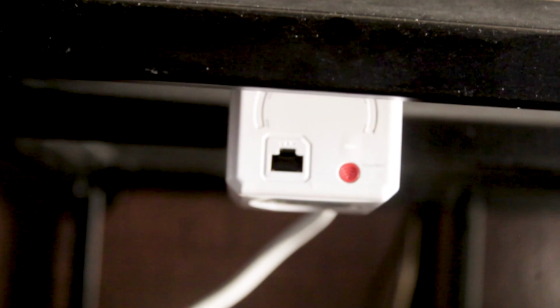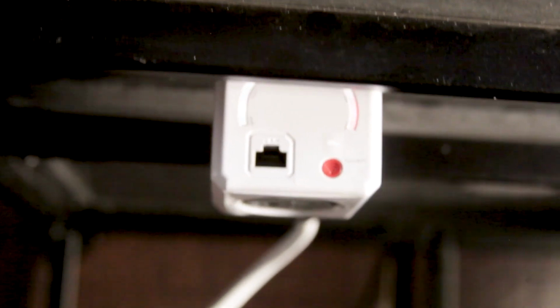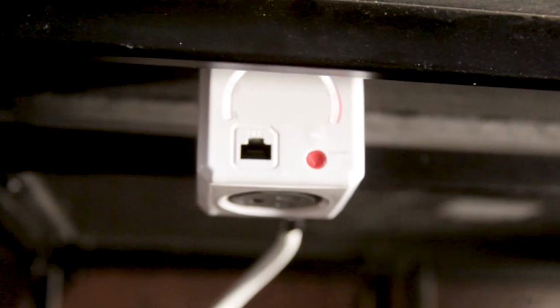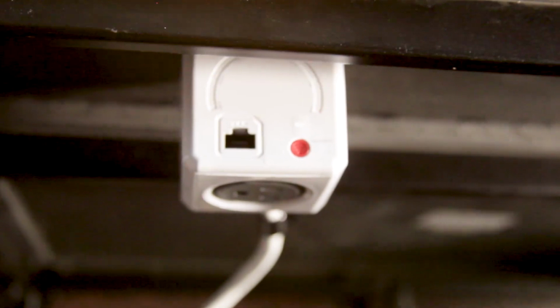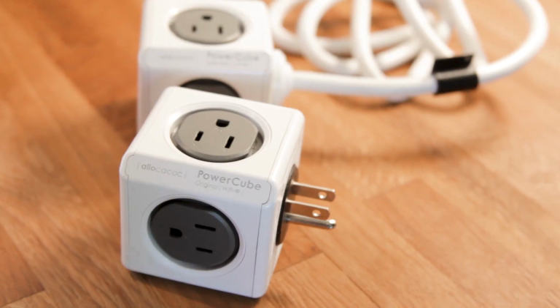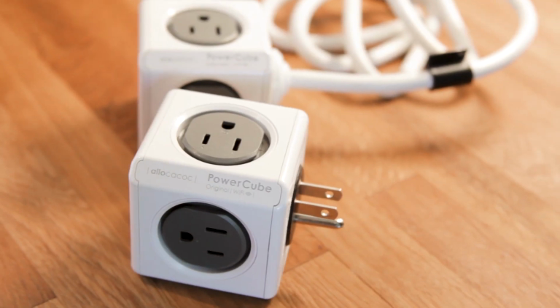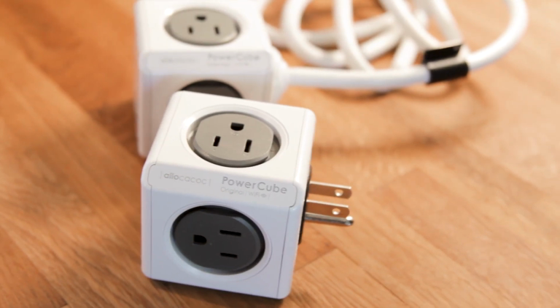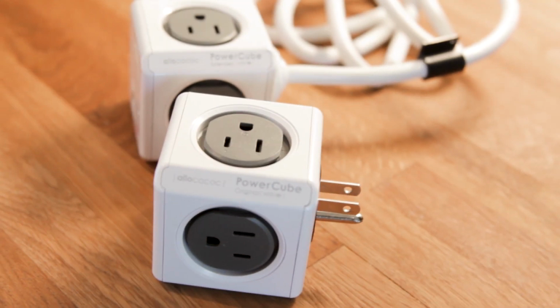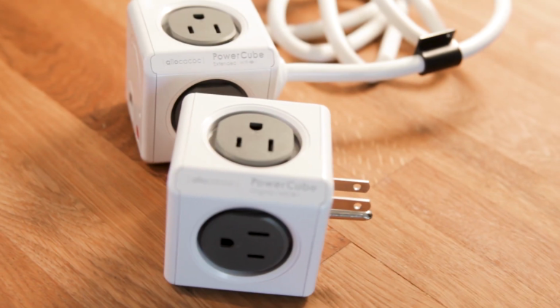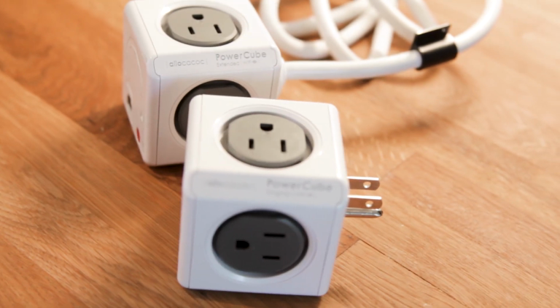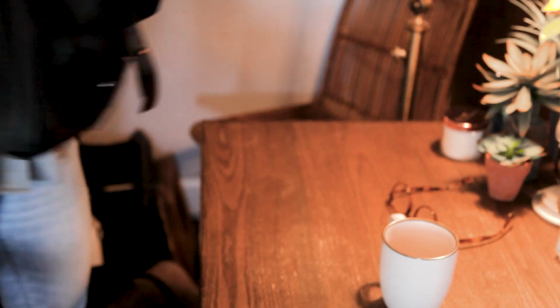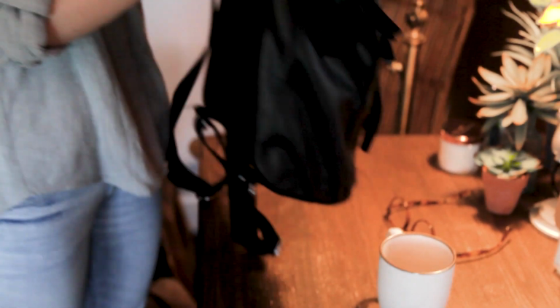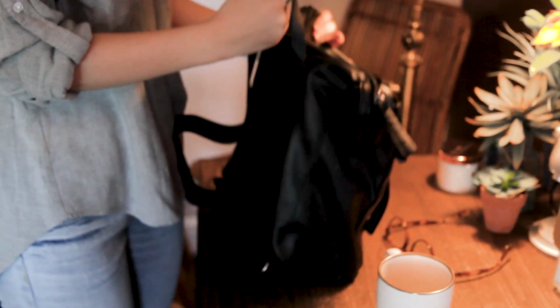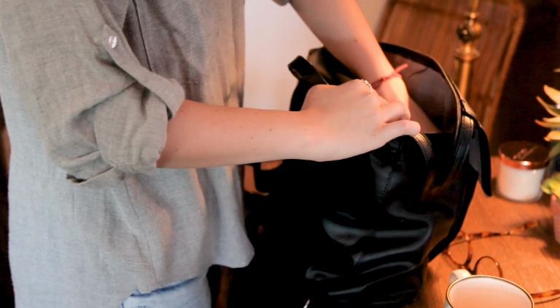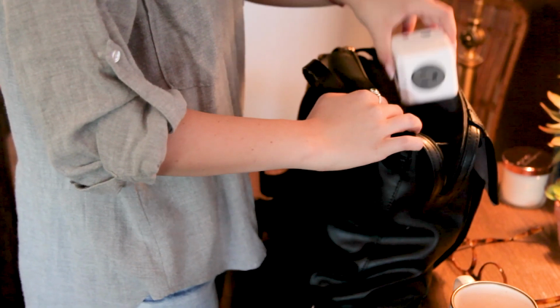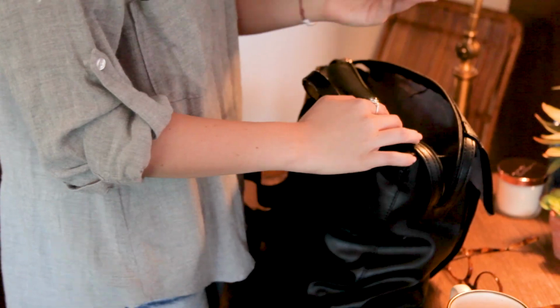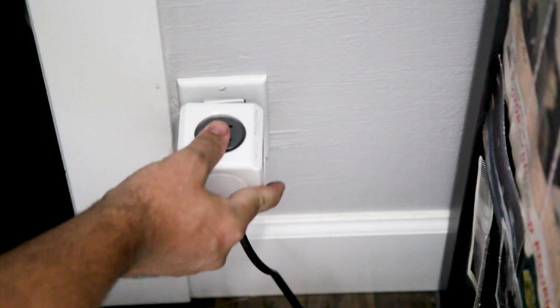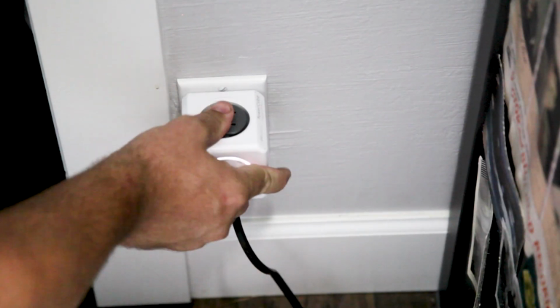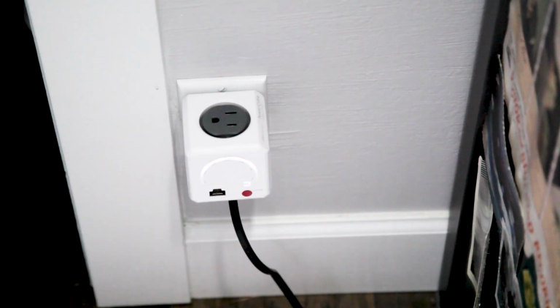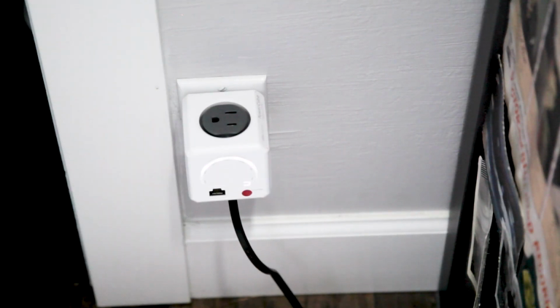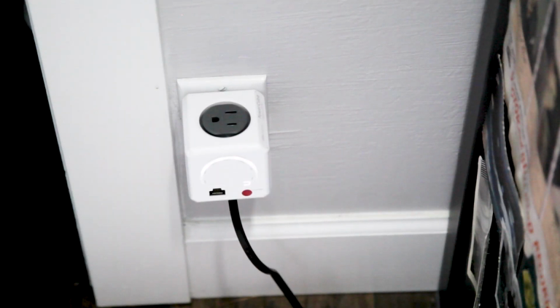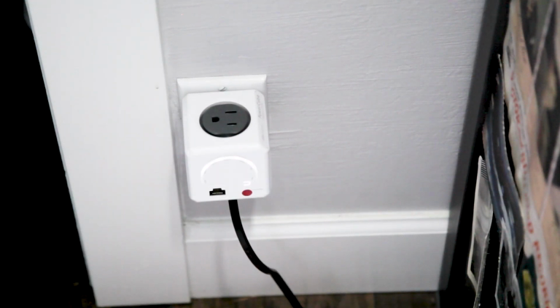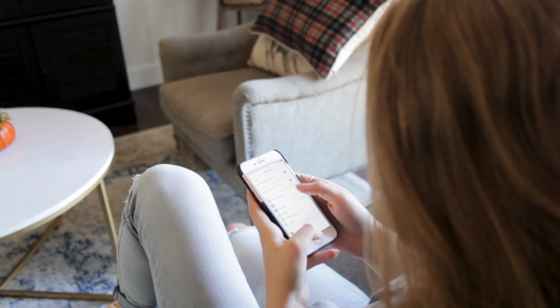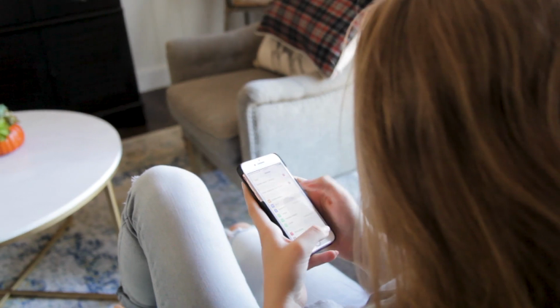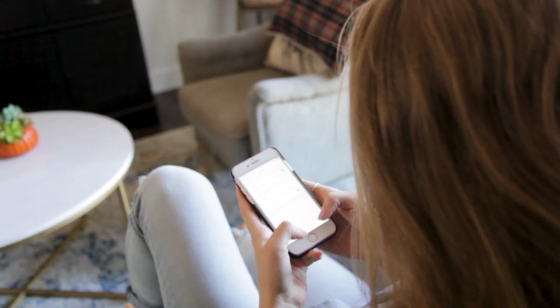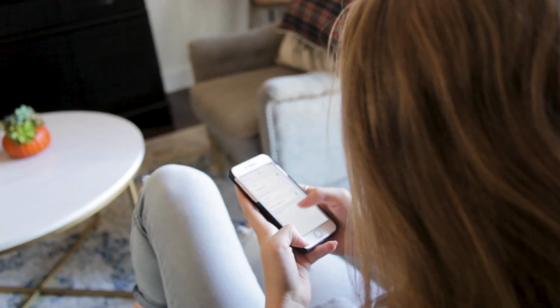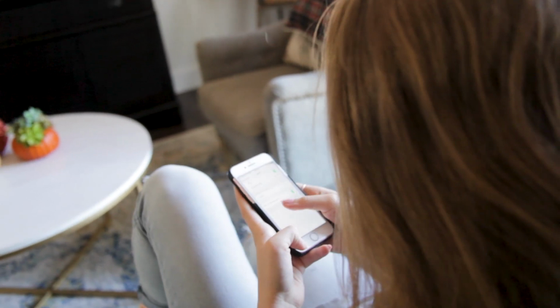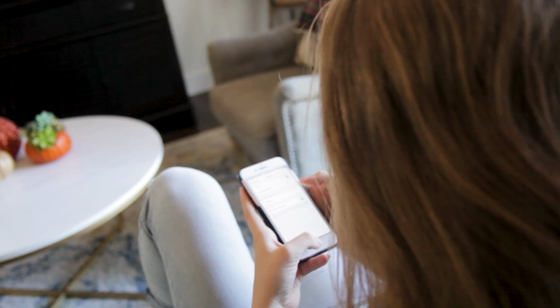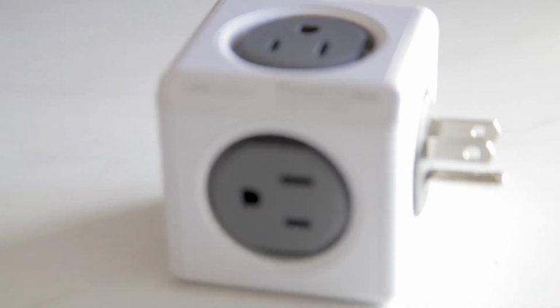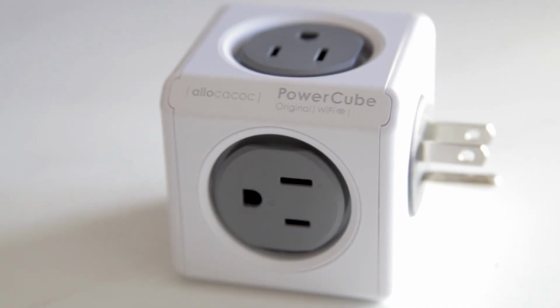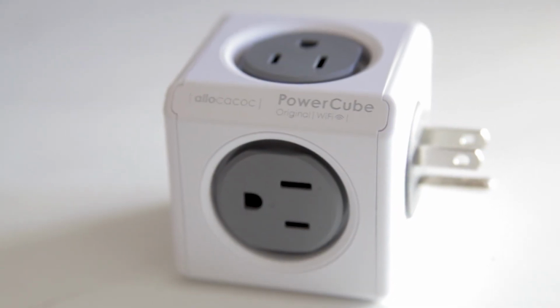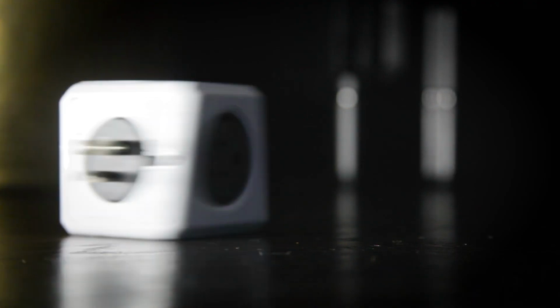Finally, the PowerCube Wi-Fi is tiny and durable, making it super mobile. Being at home with a low Wi-Fi signal is not cool, so let's make sure we can fix that.